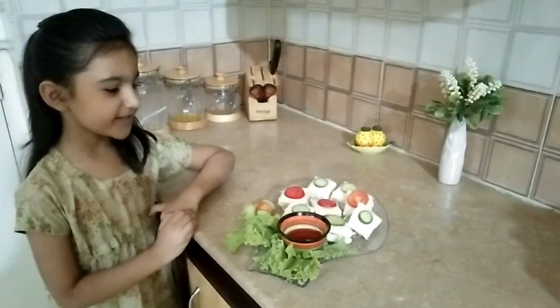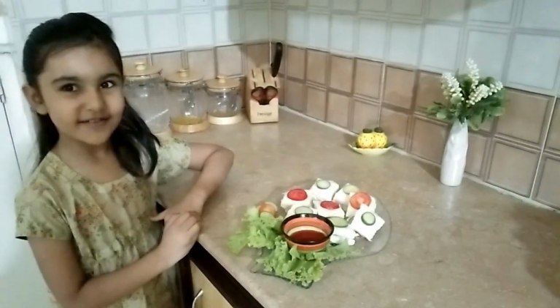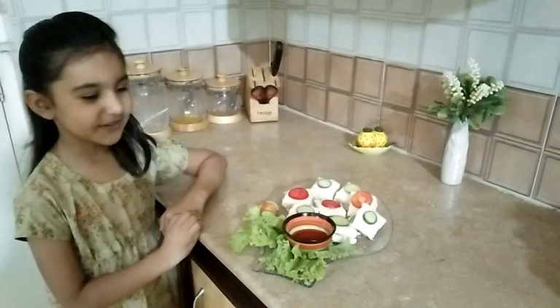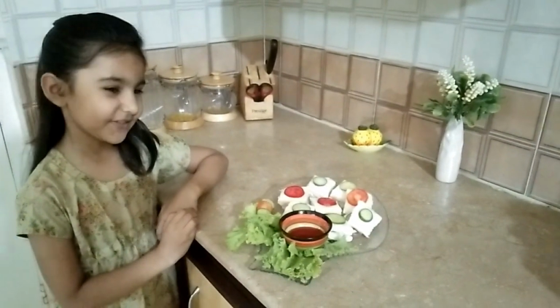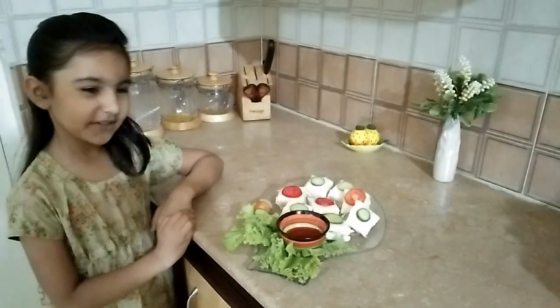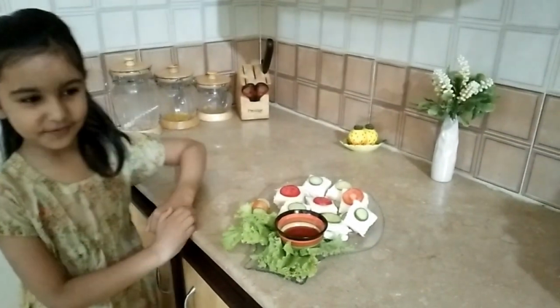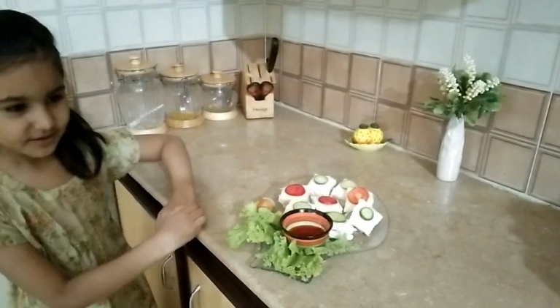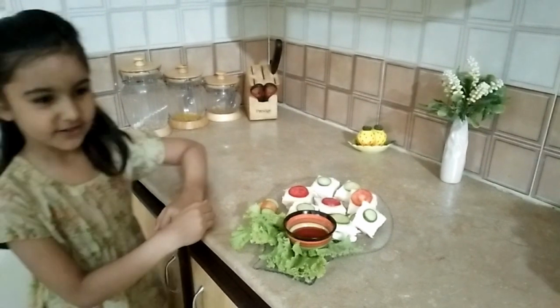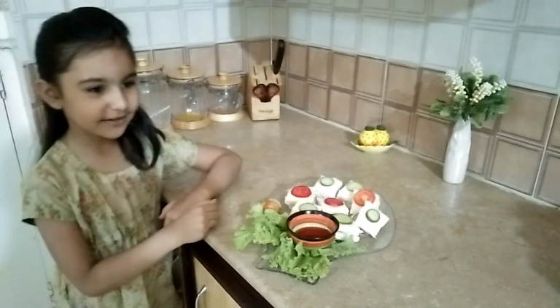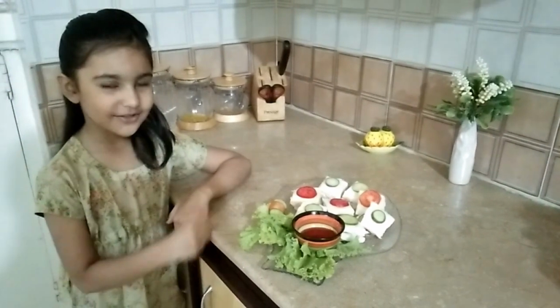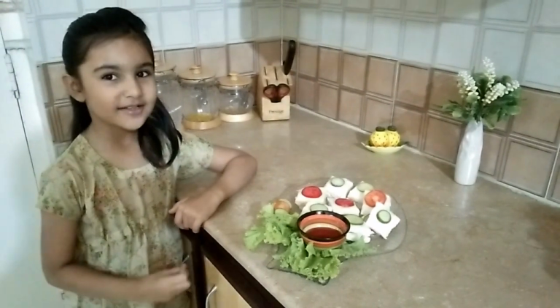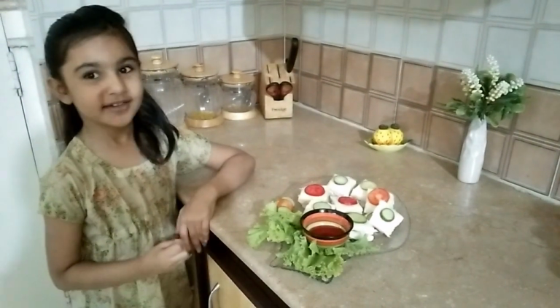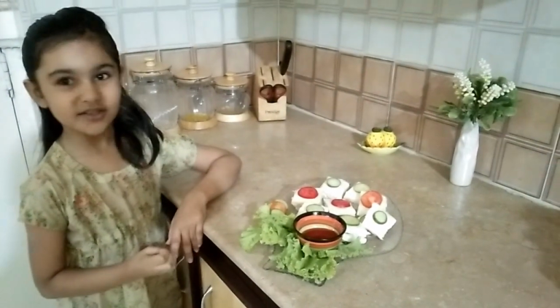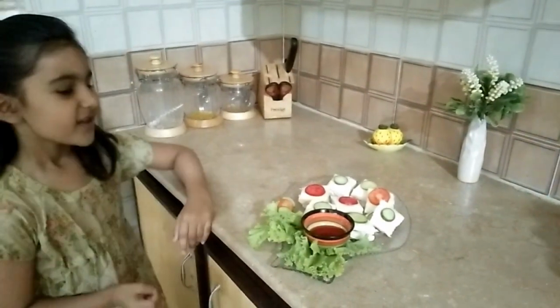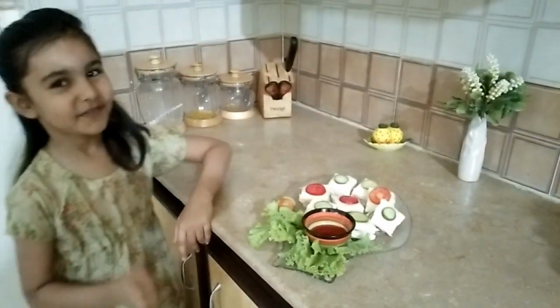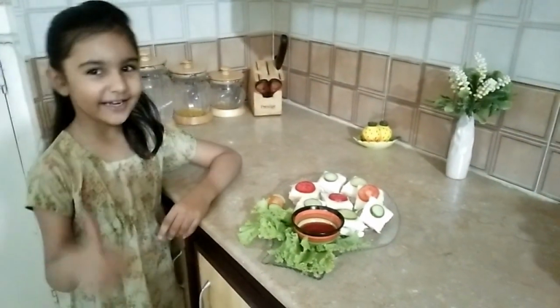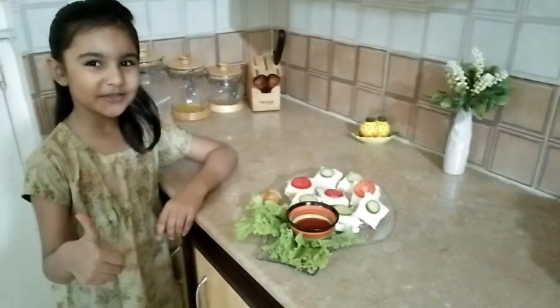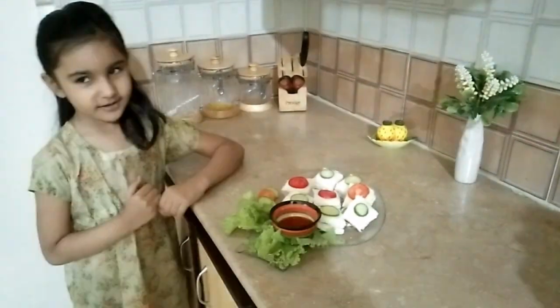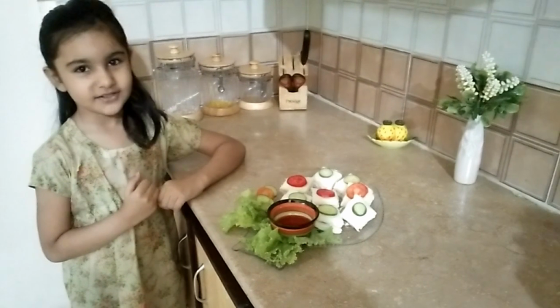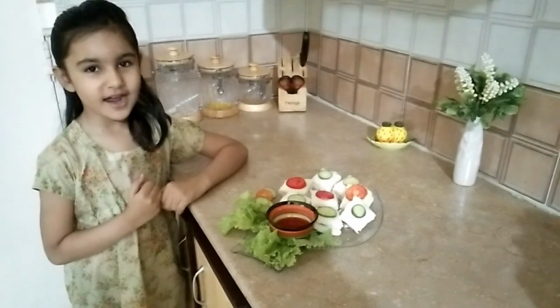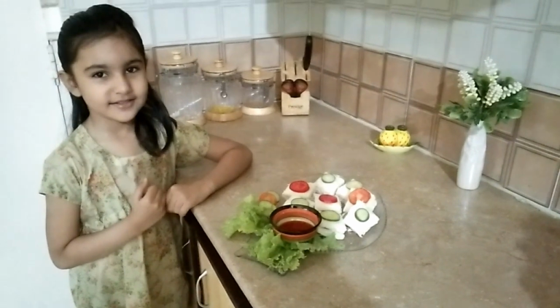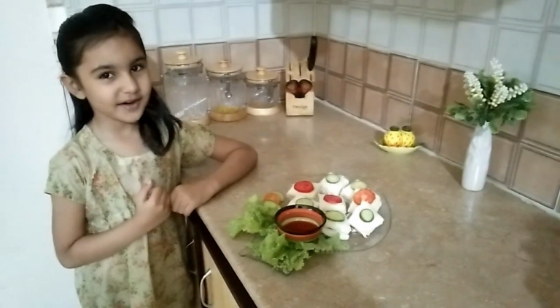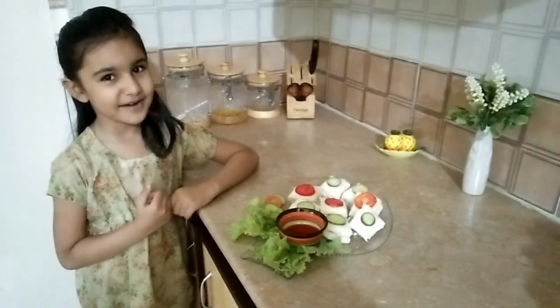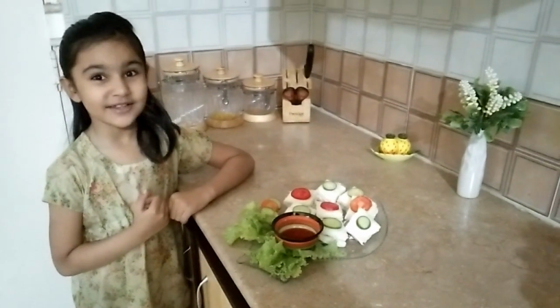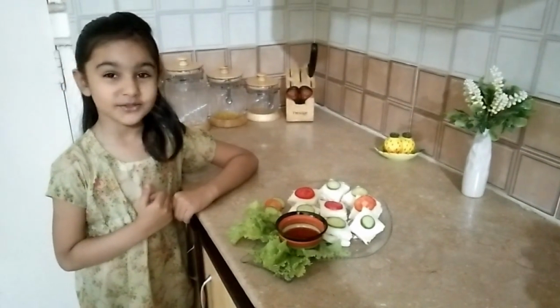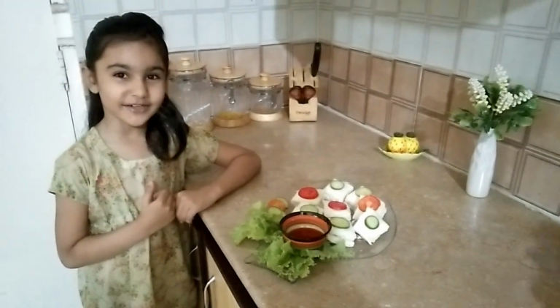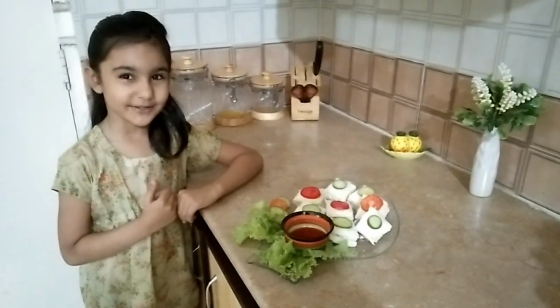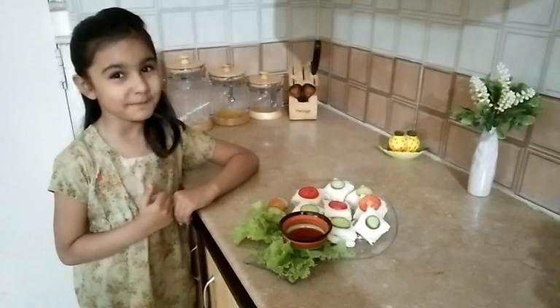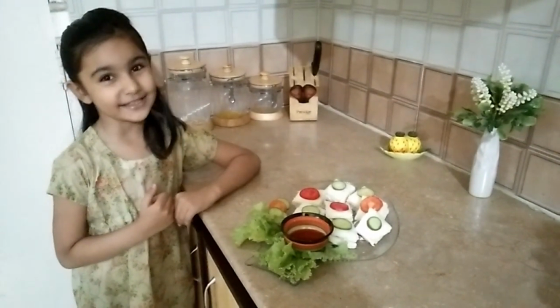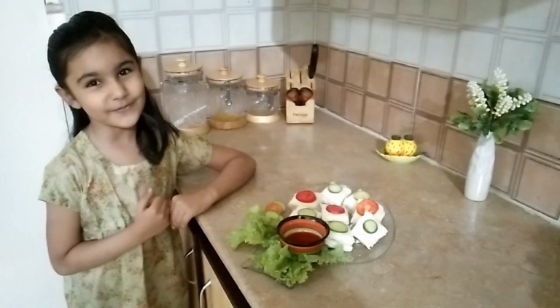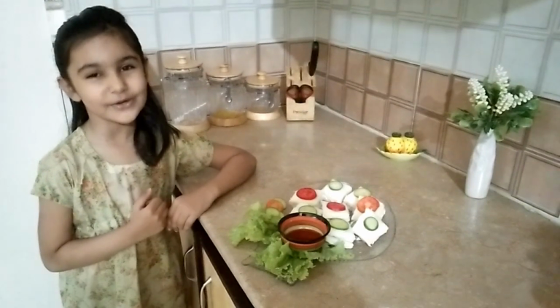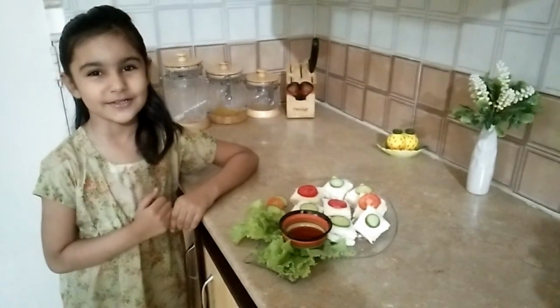Sandwiches are ready. You can enjoy them with chicken garlic sauce and ketchup. If you like the video please share and subscribe to my channel, and don't forget to hit the bell again for more videos.